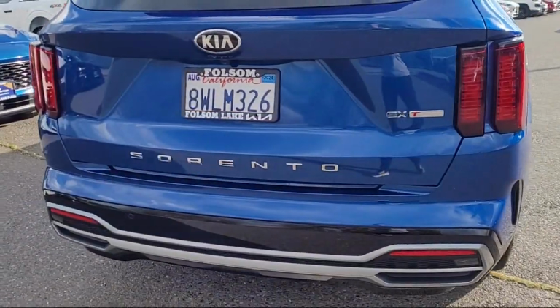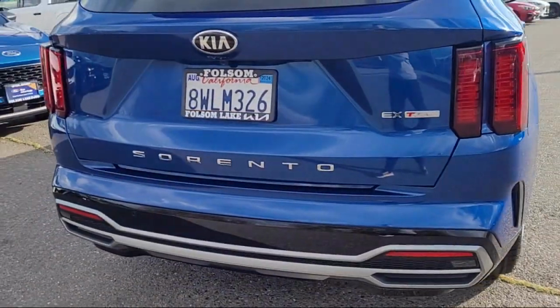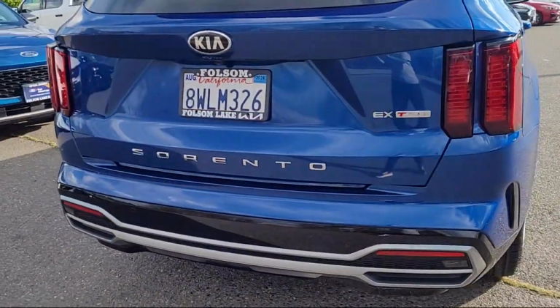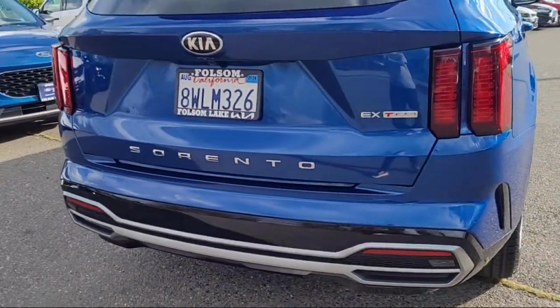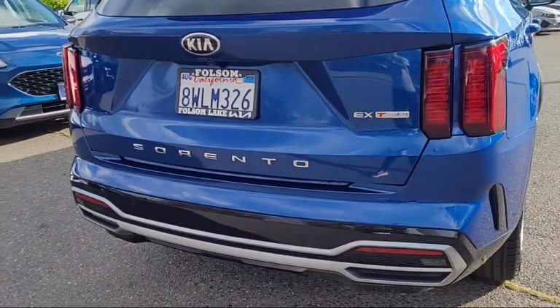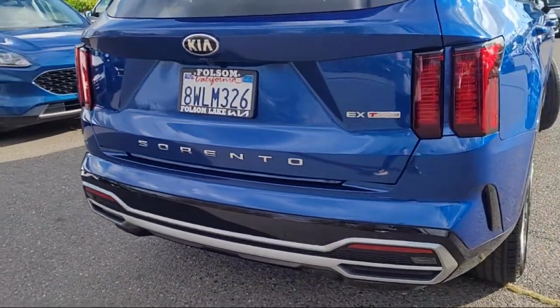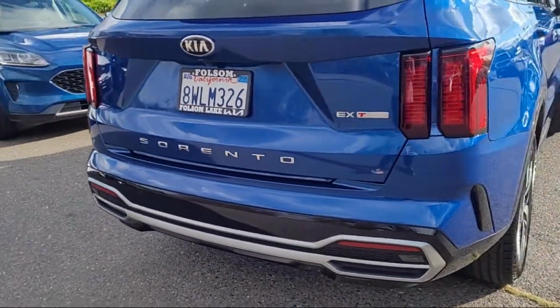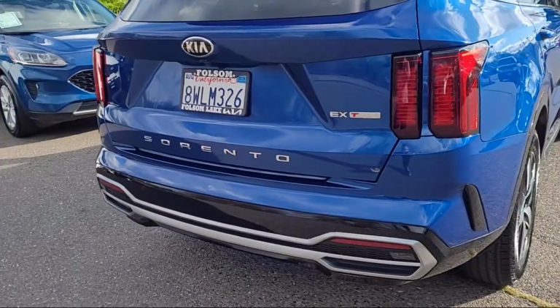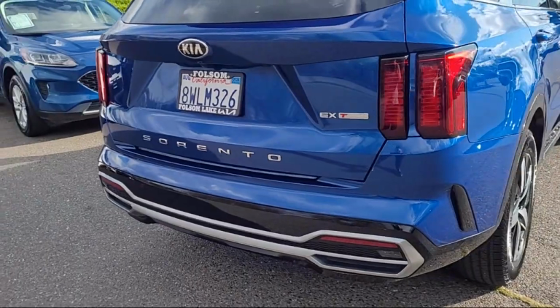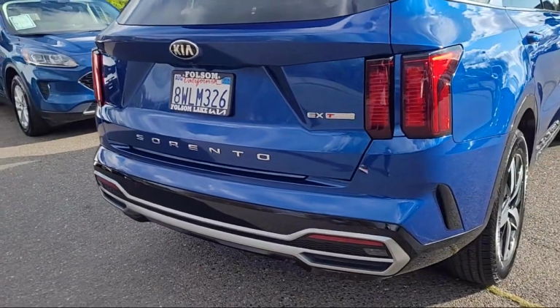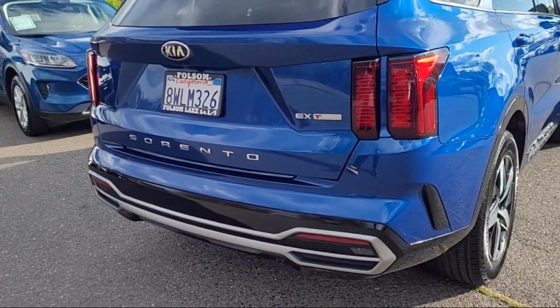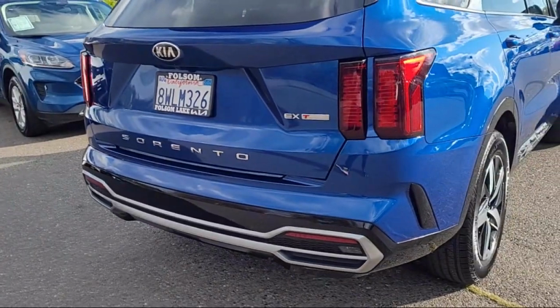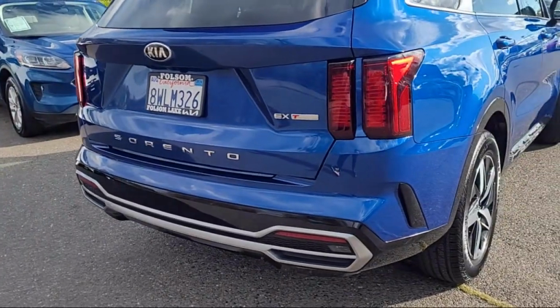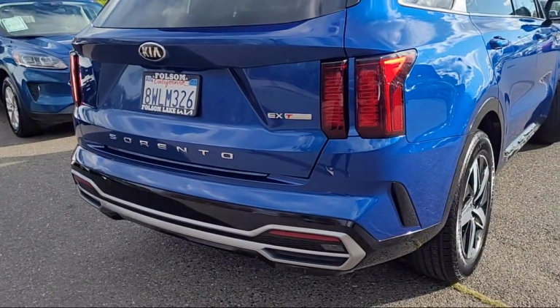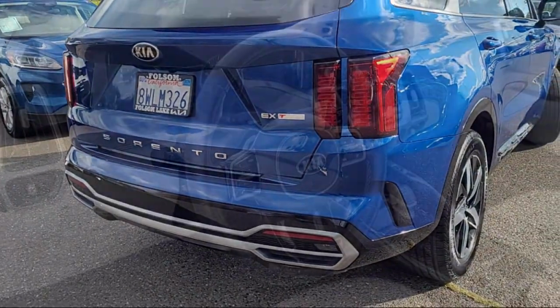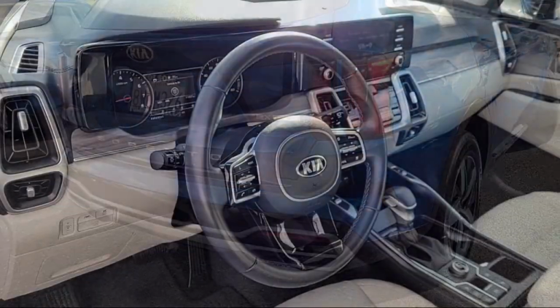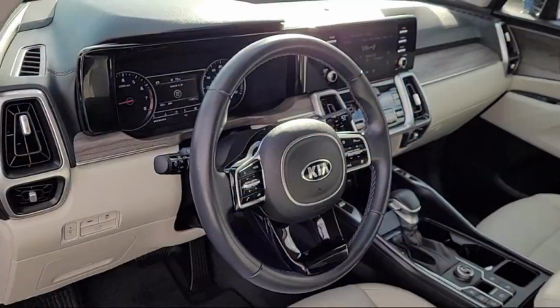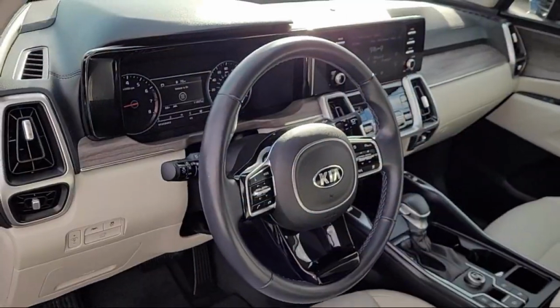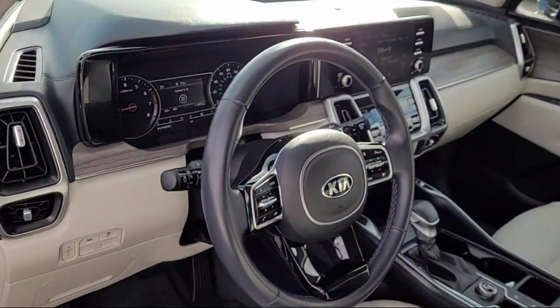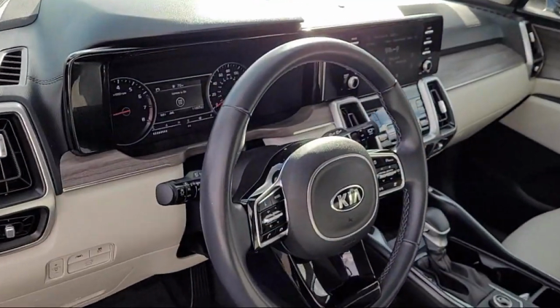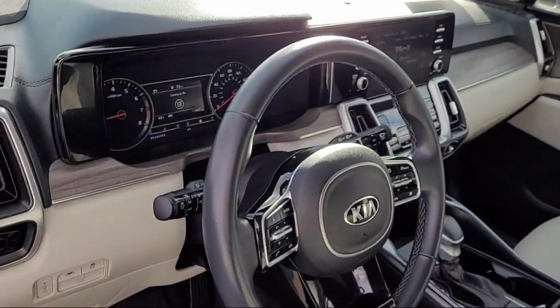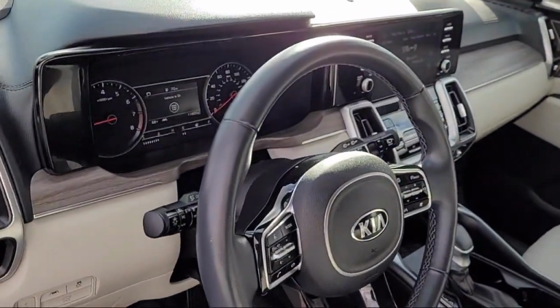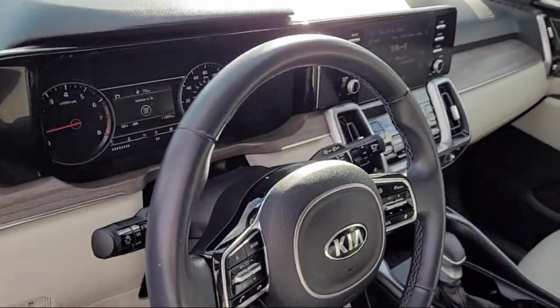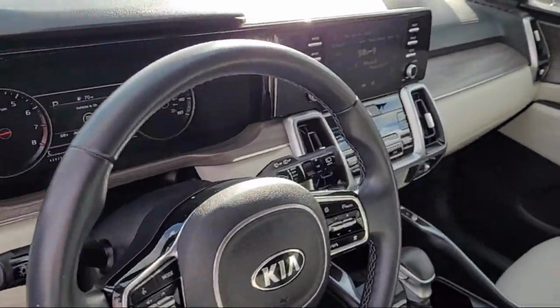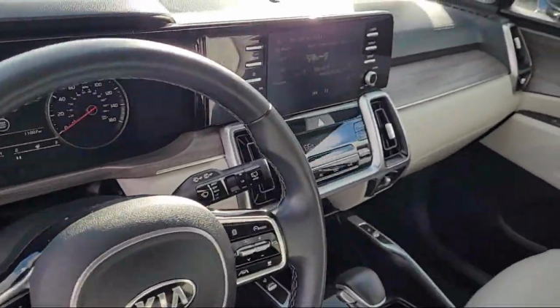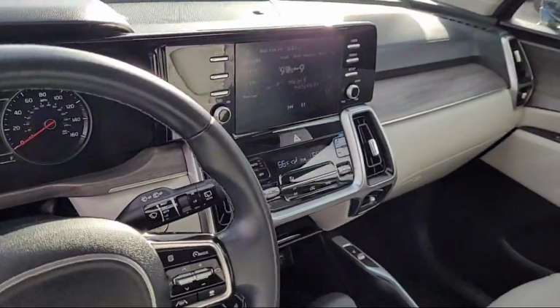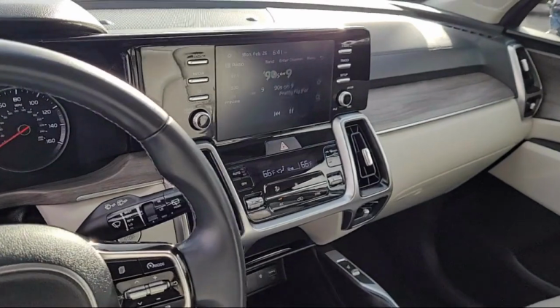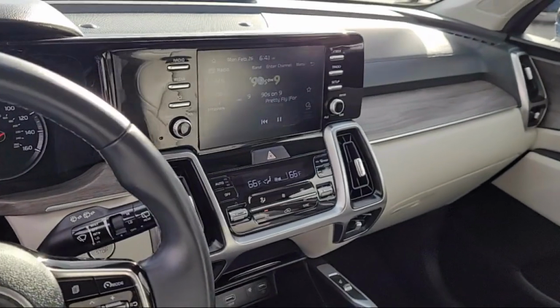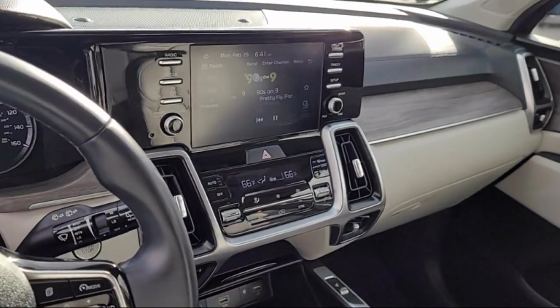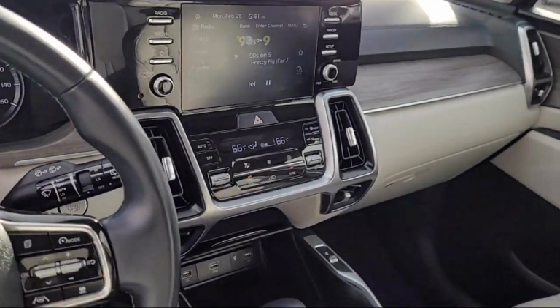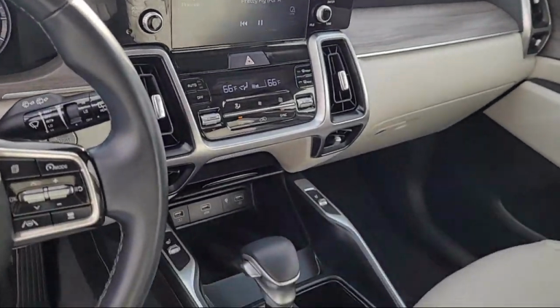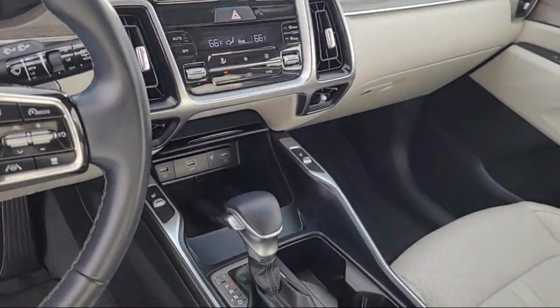It also features alloy wheels, rear spoiler, keyless entry, steering wheel controls, and has less than 15,000 miles on the odometer.